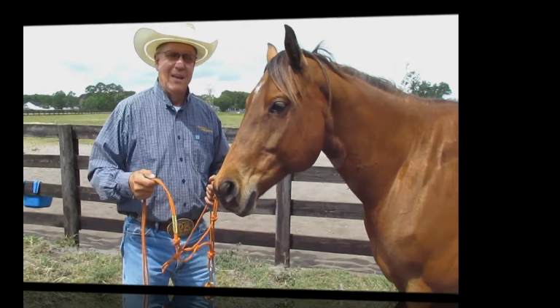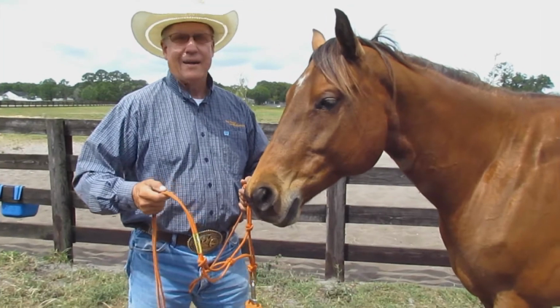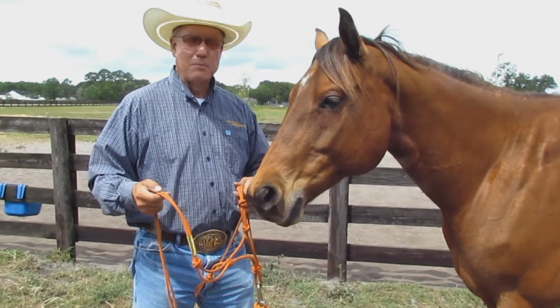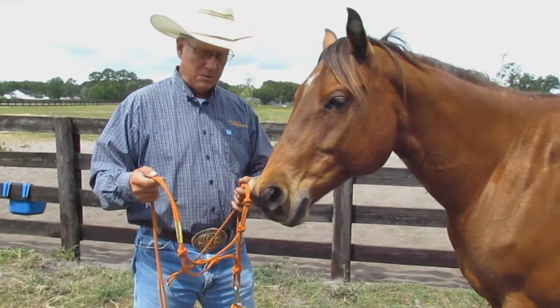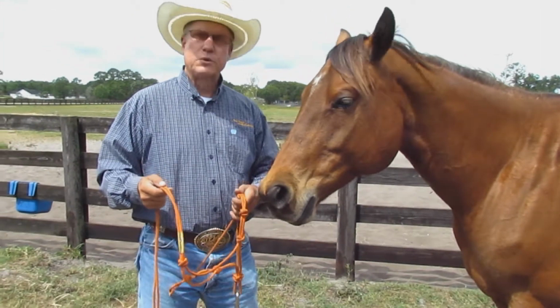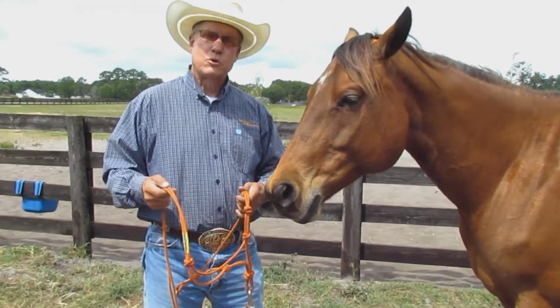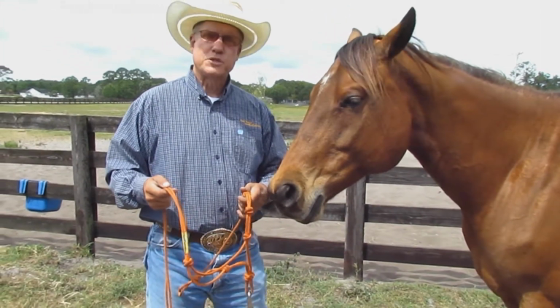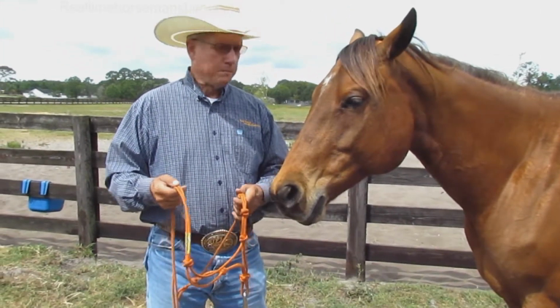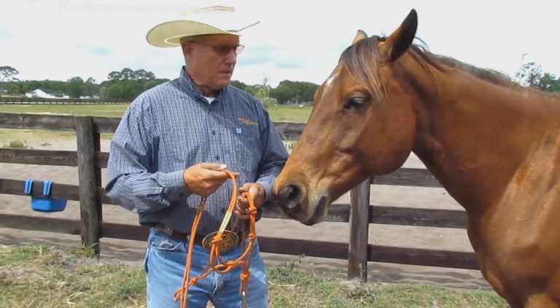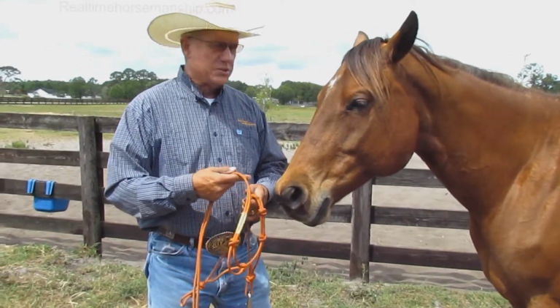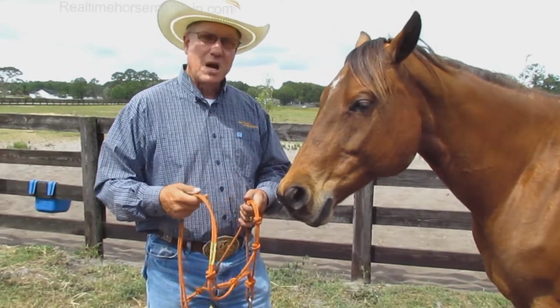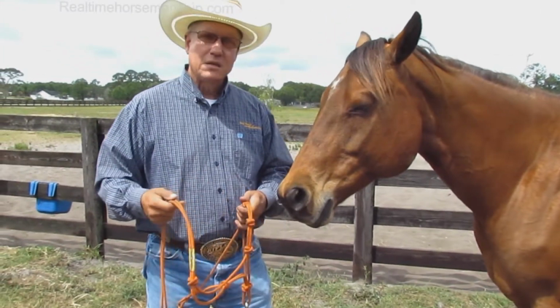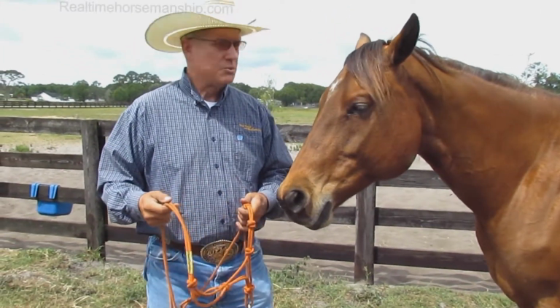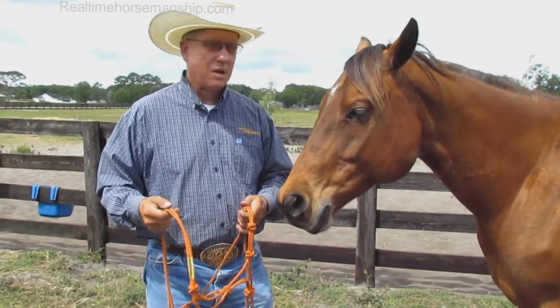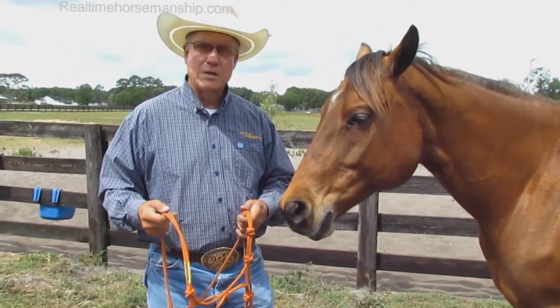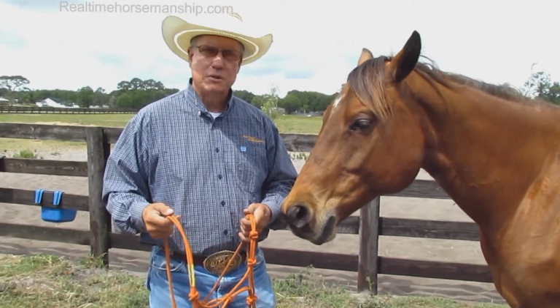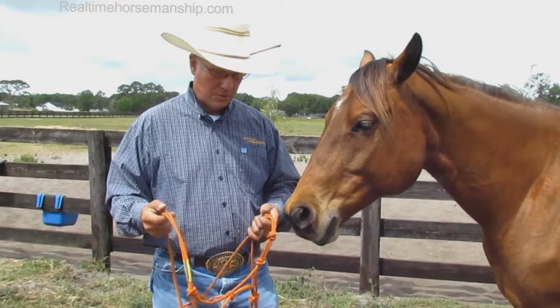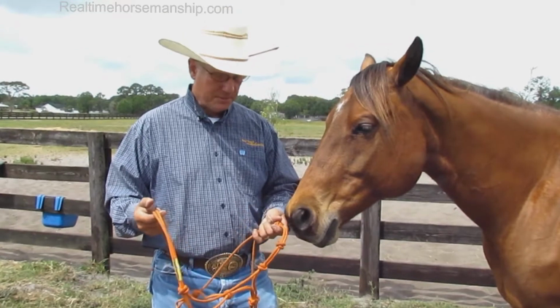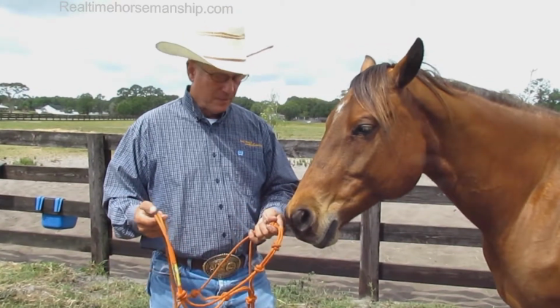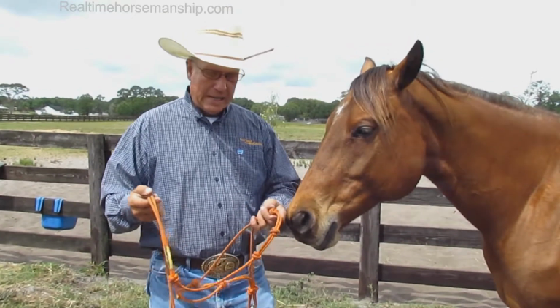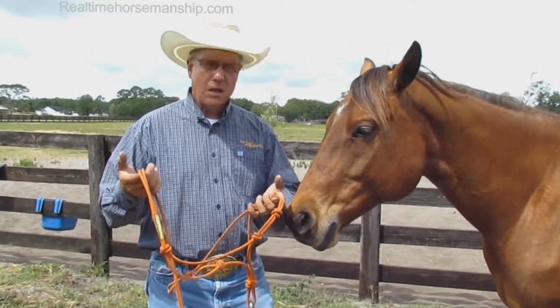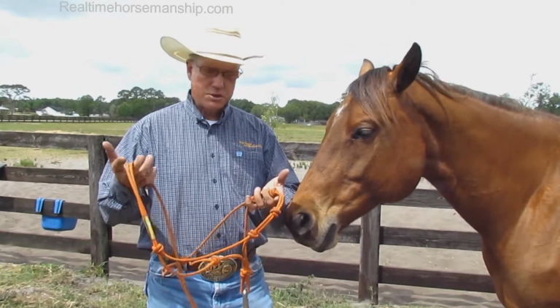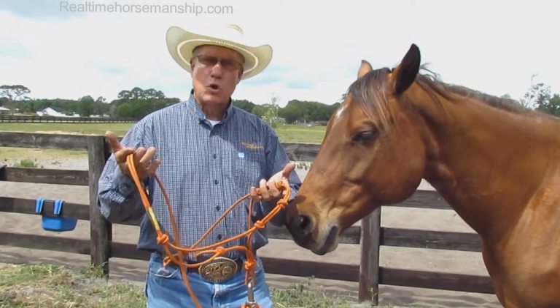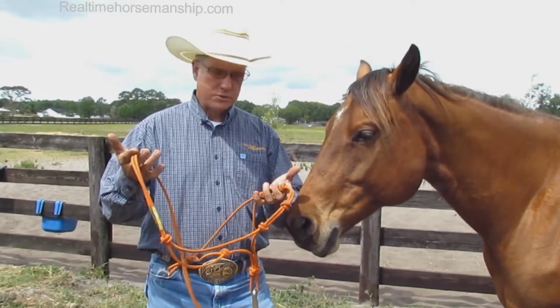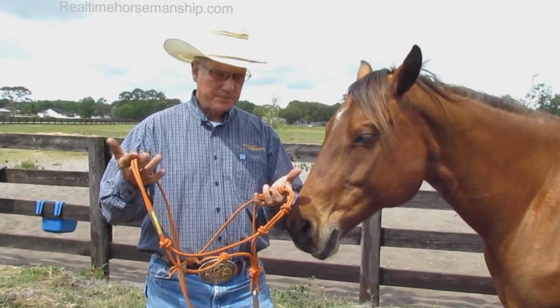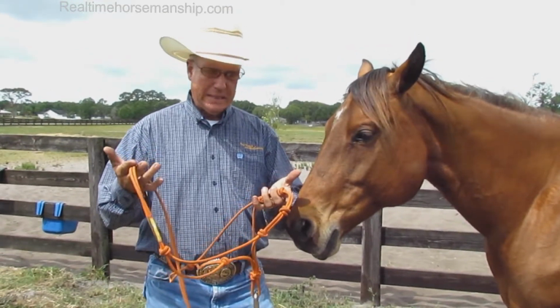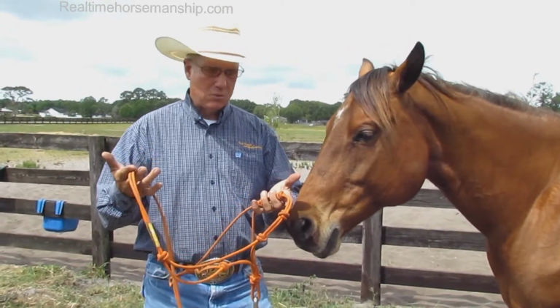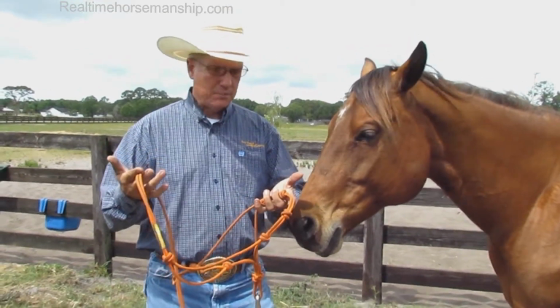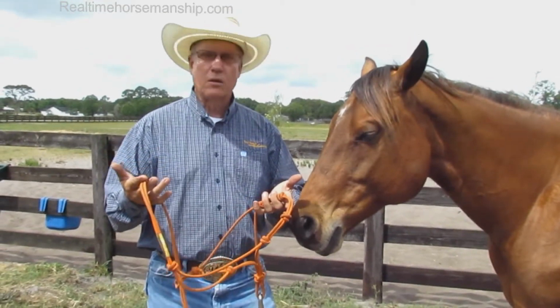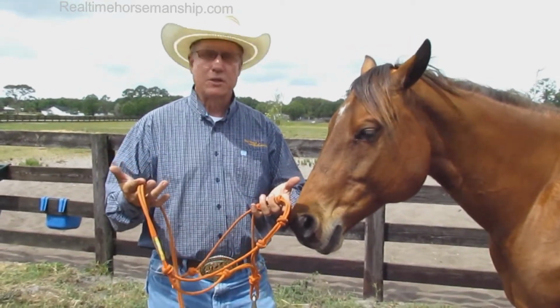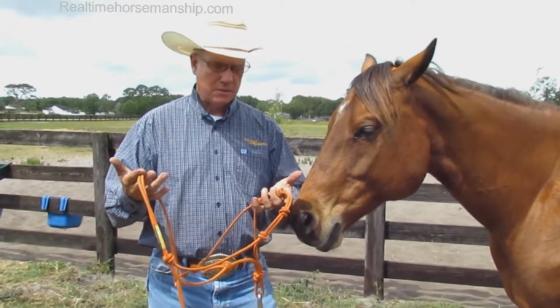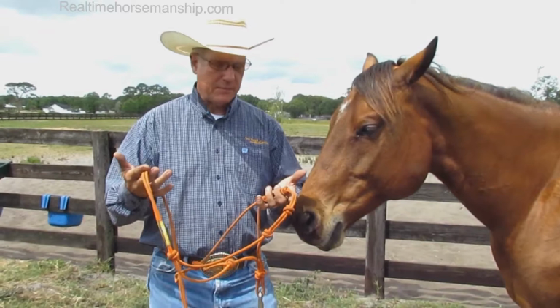Hi, I'm Bolo Hunt with Real Time Horsemanship. This is Doc — he's one of my mounted shooting horses. I get a lot of questions on rope halters and I want to provide a little information today about these.